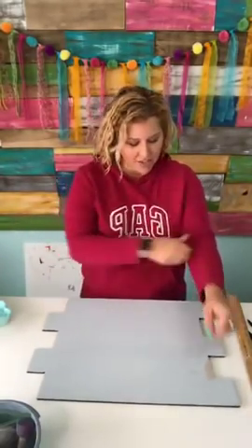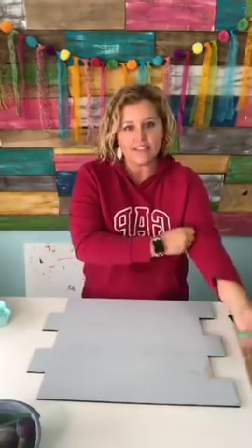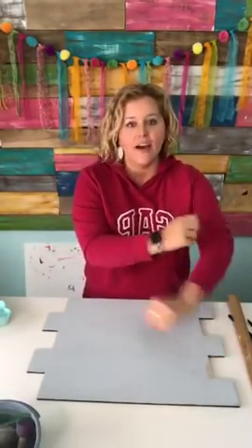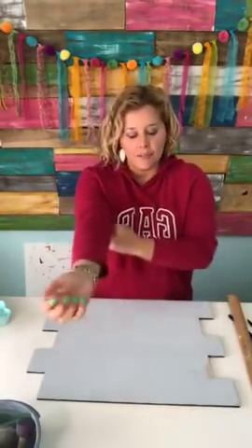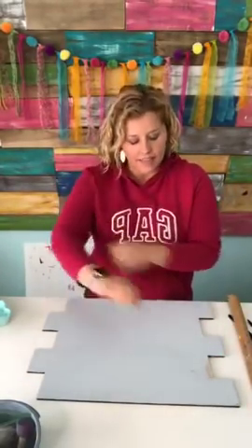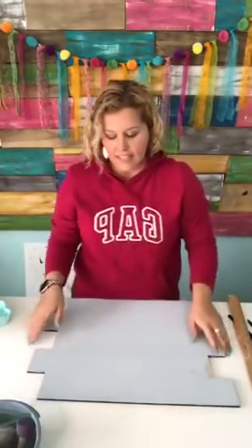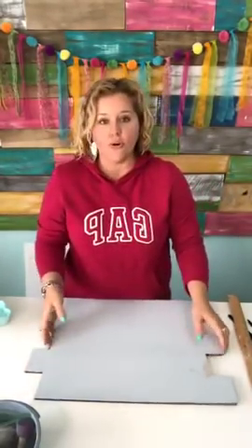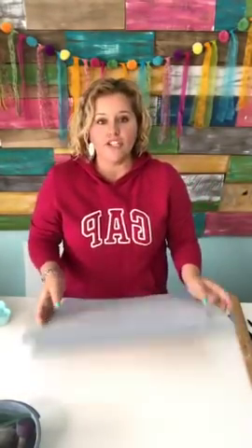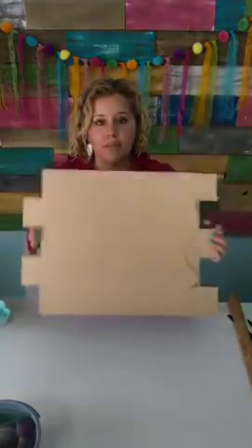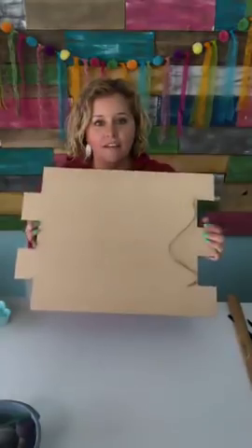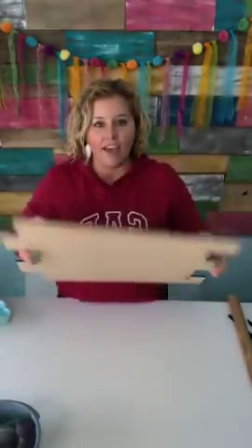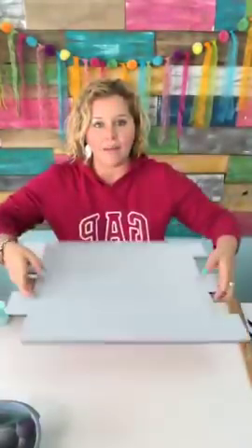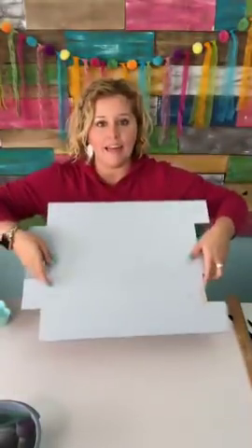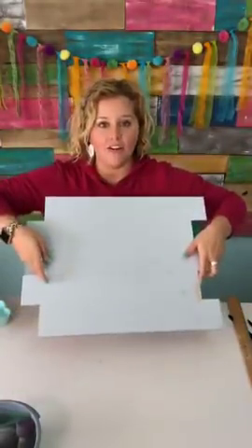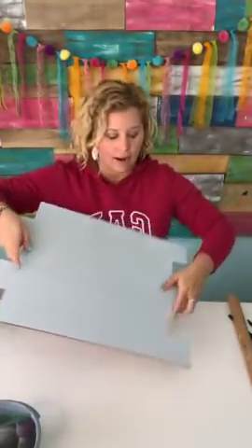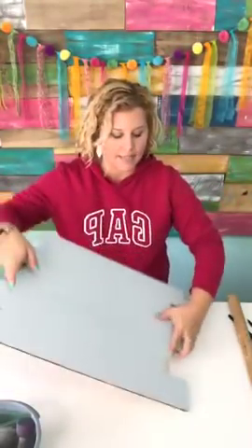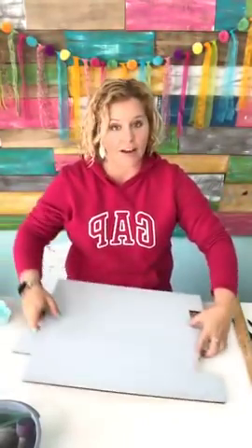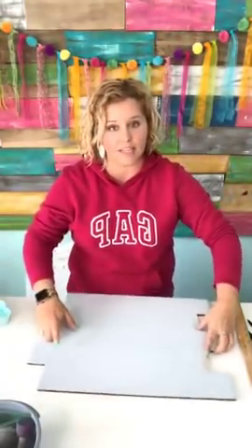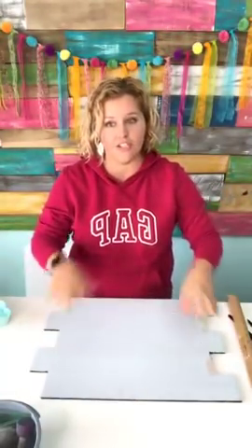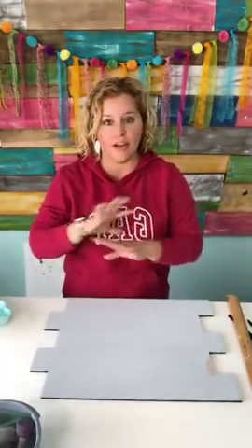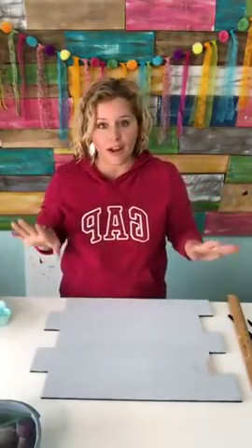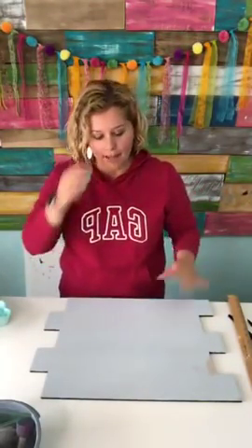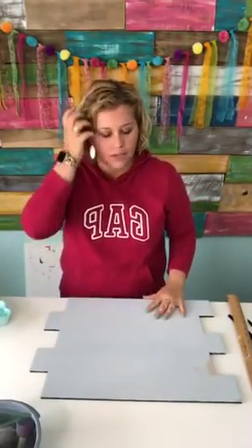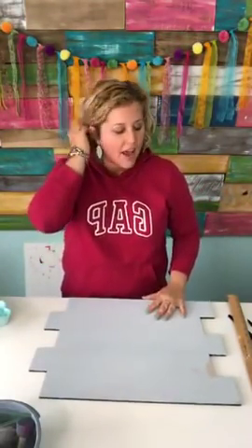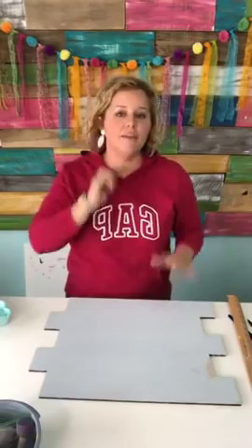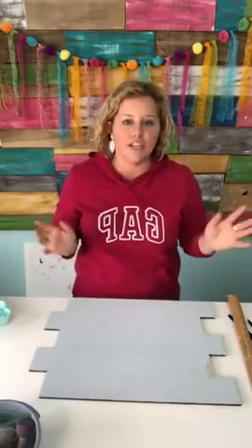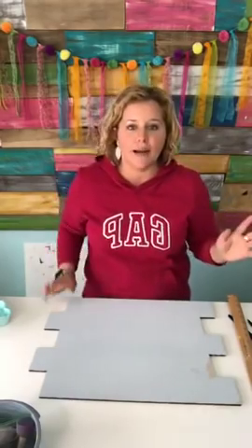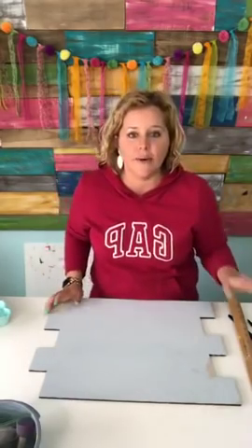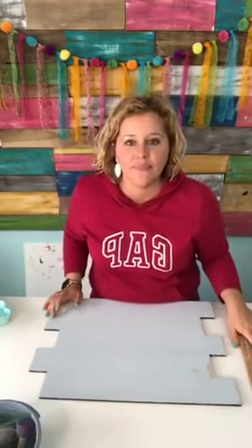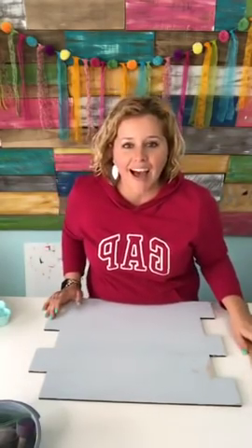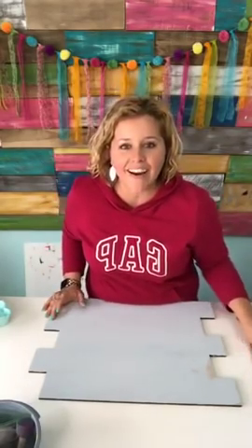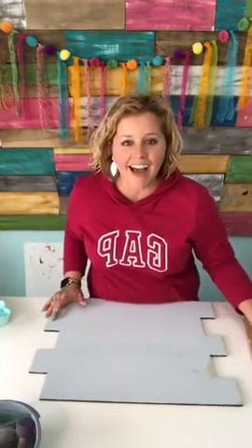This is quarter inch MDF and I had painted it all gray because I thought I was gonna just do like a gray palette wood, and then we changed our mind.